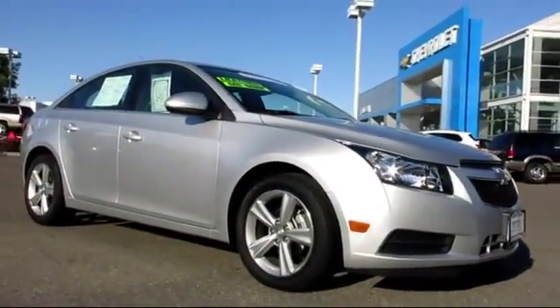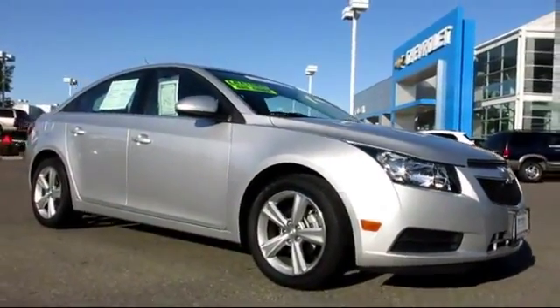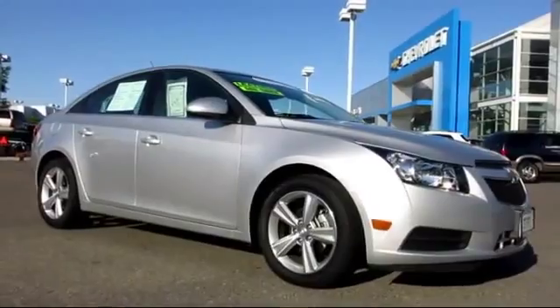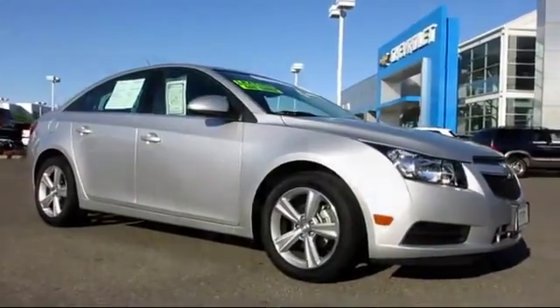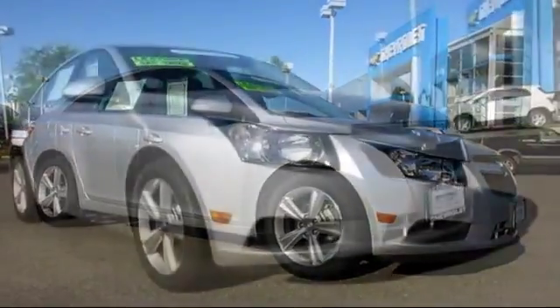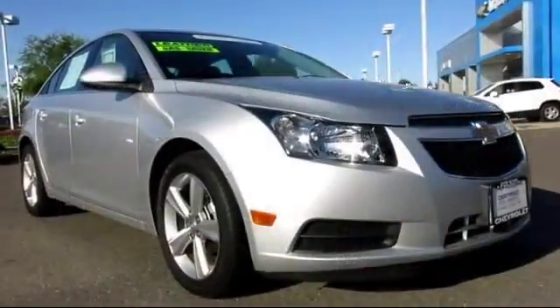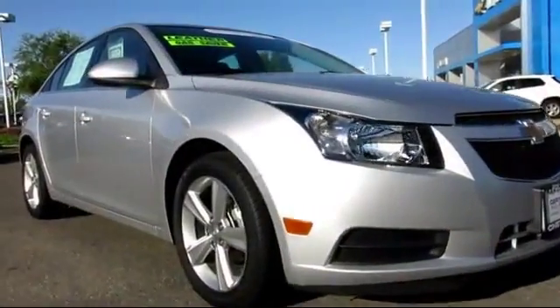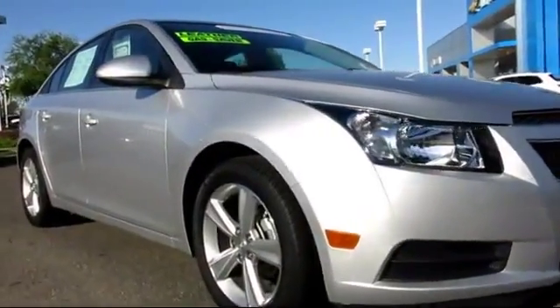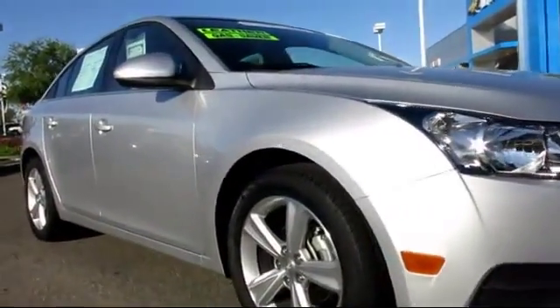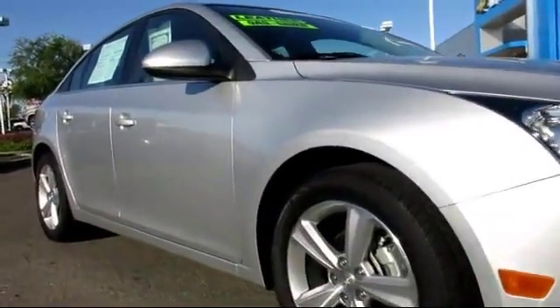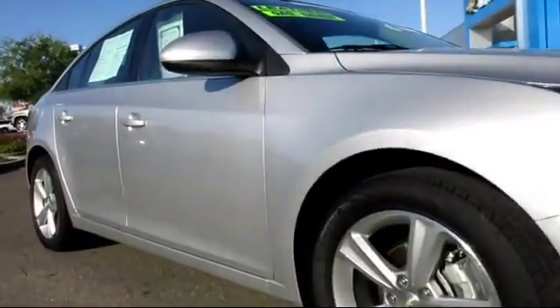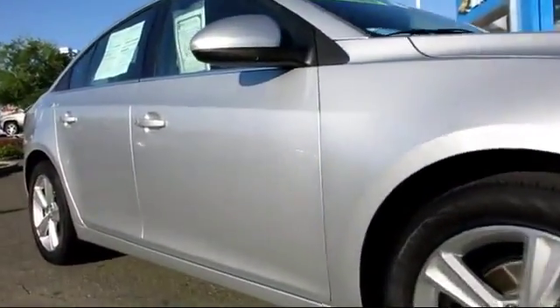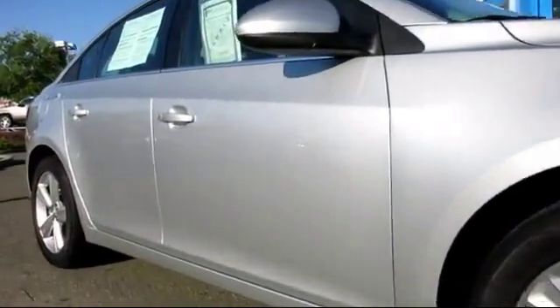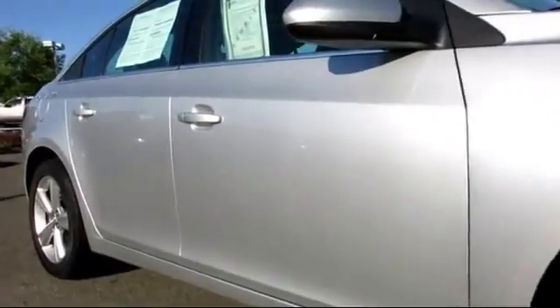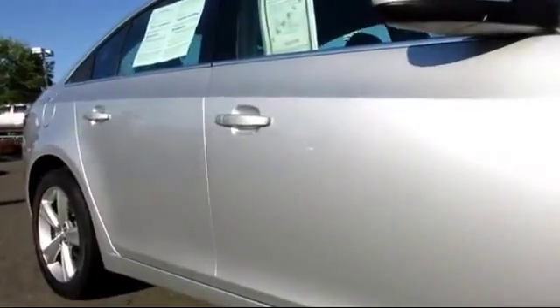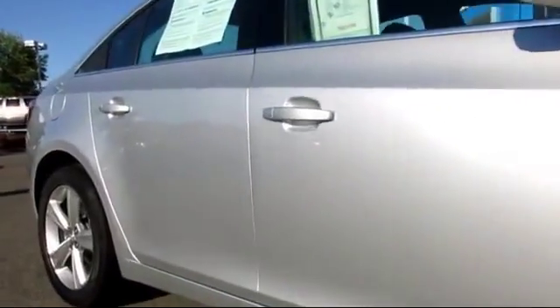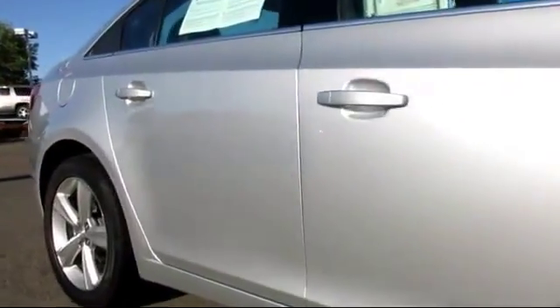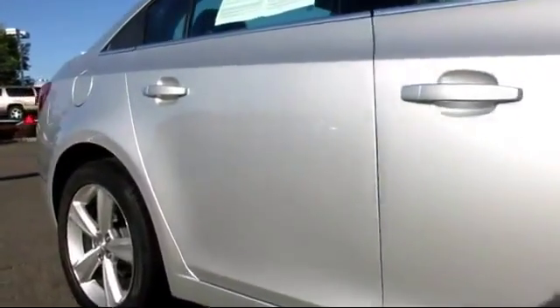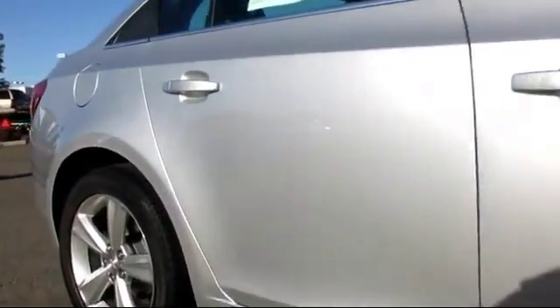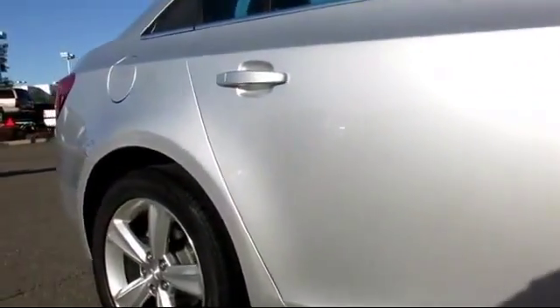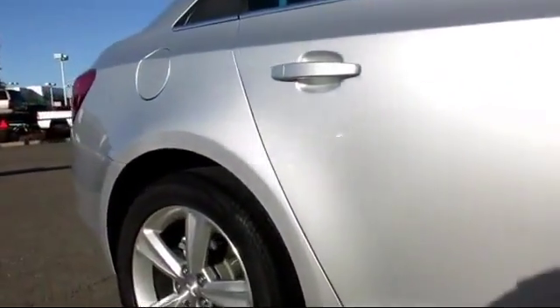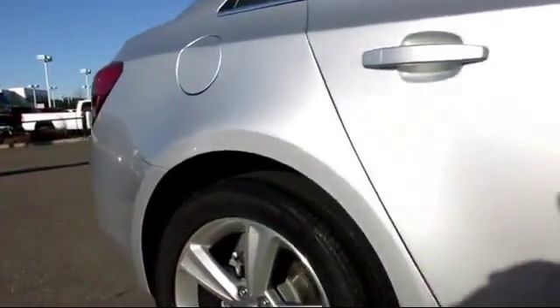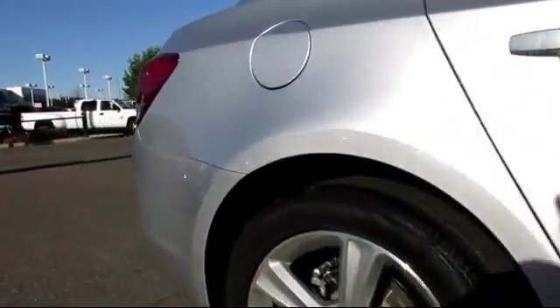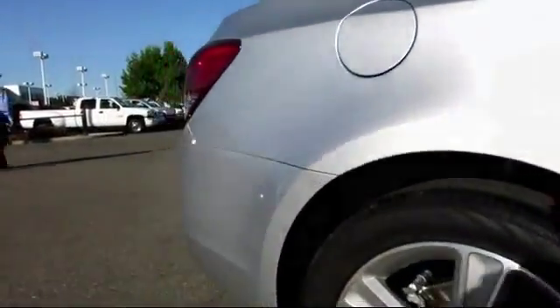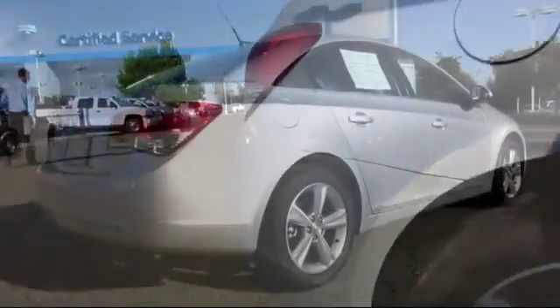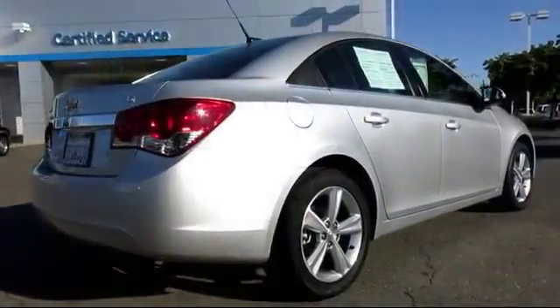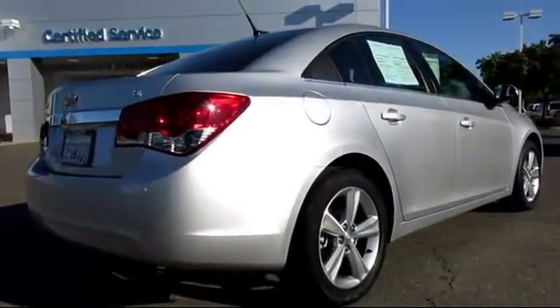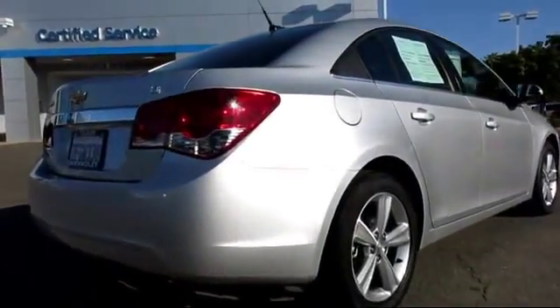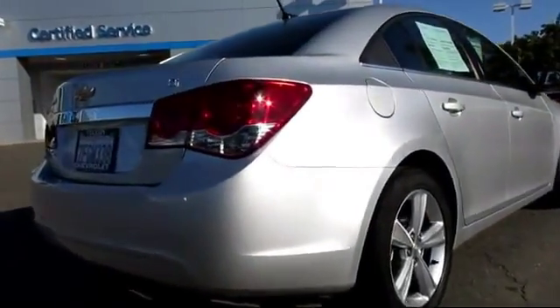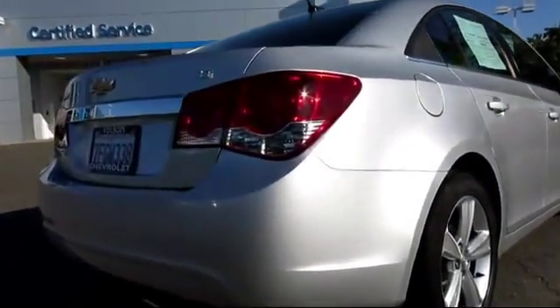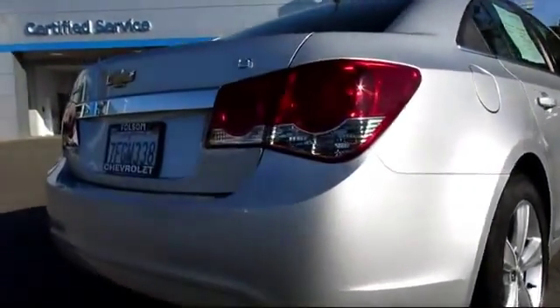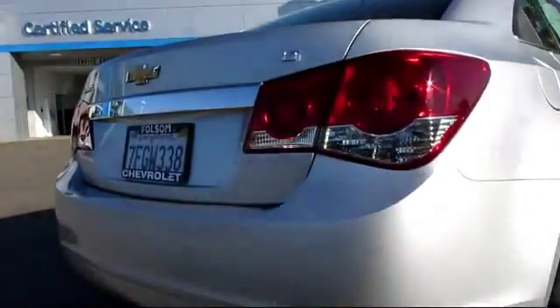Keyless Entry, Bluetooth Smartphone Integration, Heated Seats, OnStar, Premium Wheels, Air Conditioning, Traction Control, Side Airbags, Power Door Locks, and has less than 15,000 miles on the odometer.